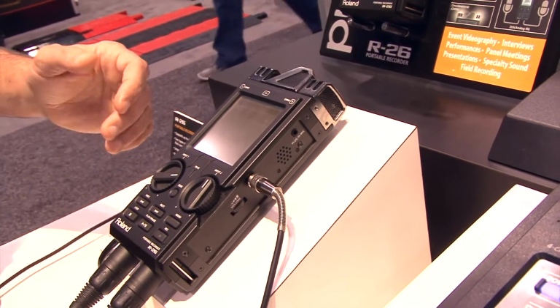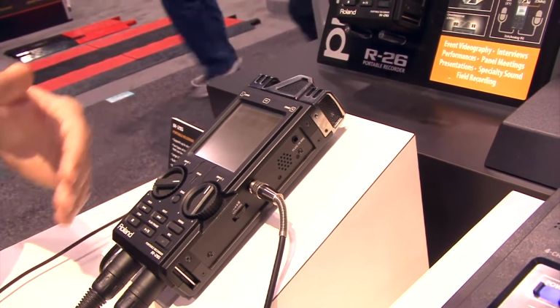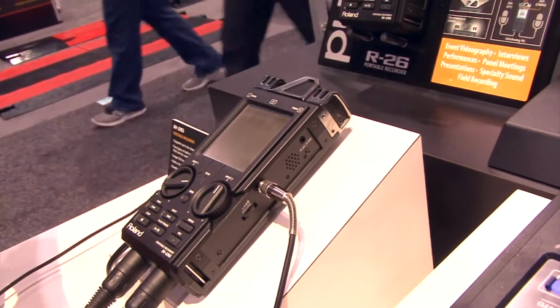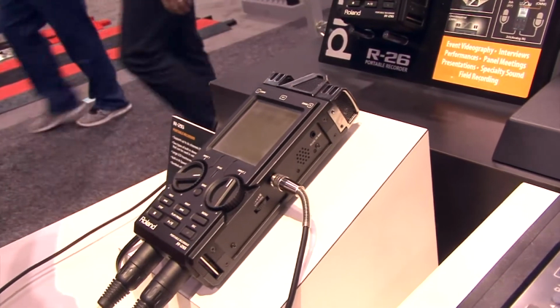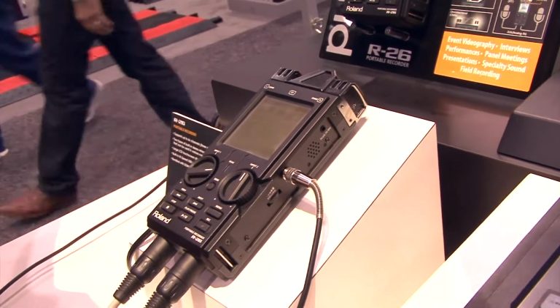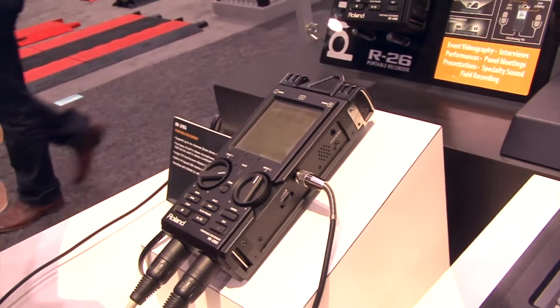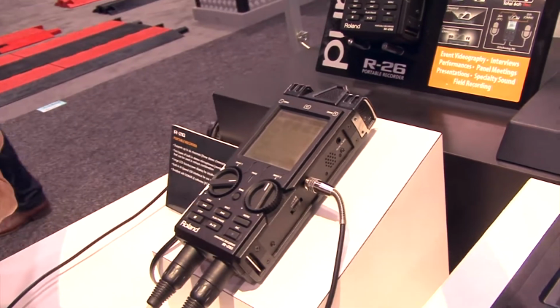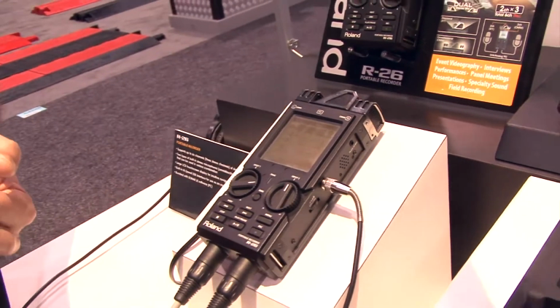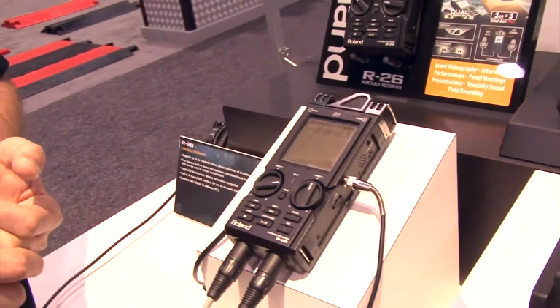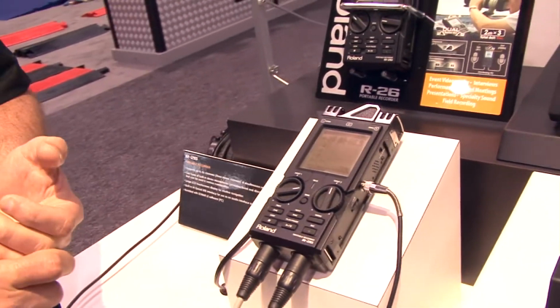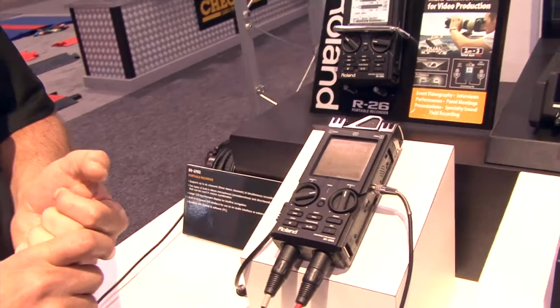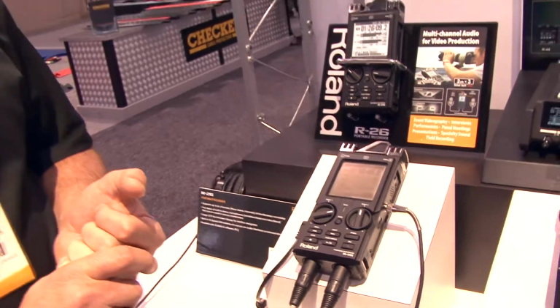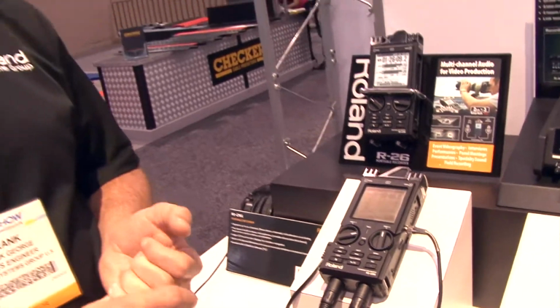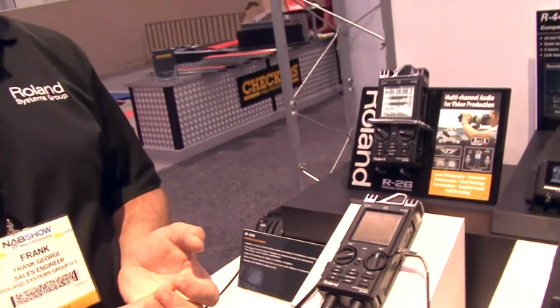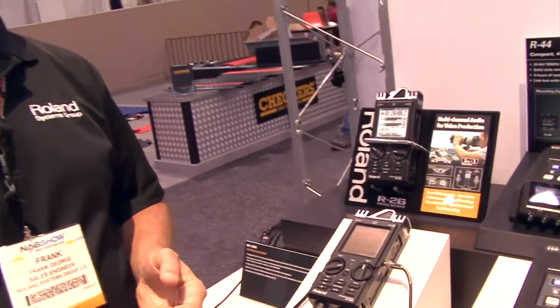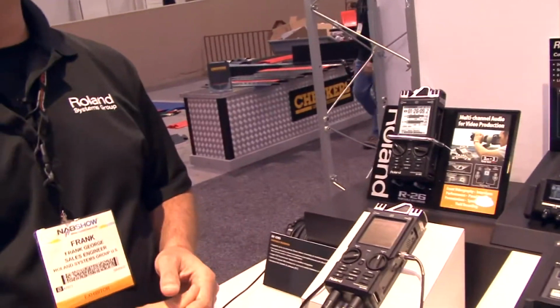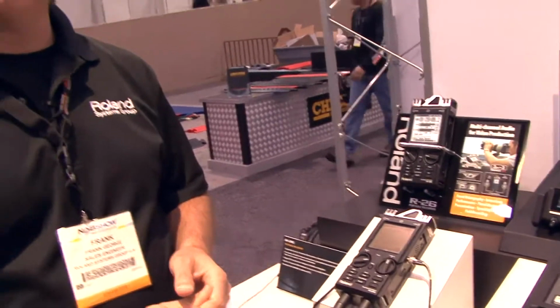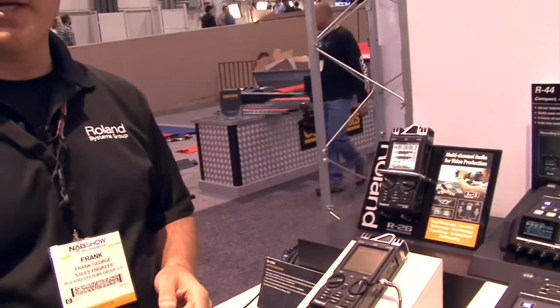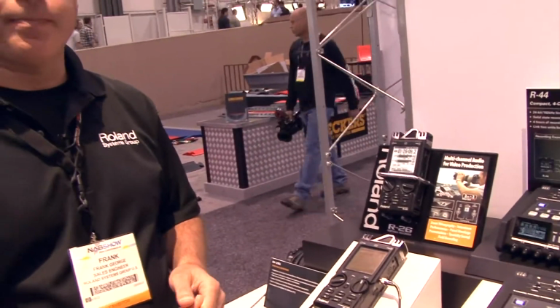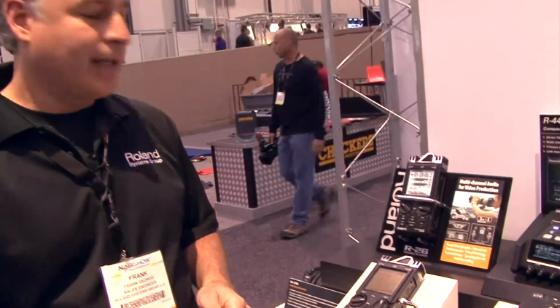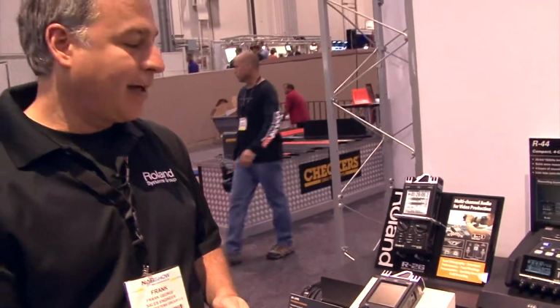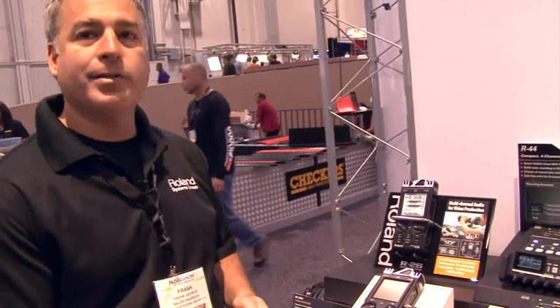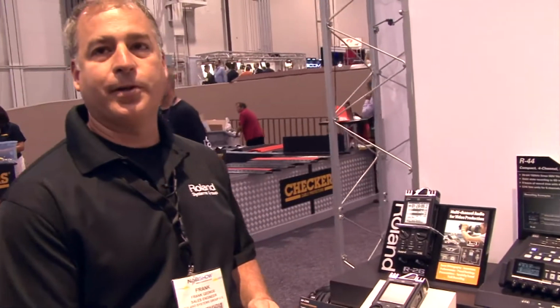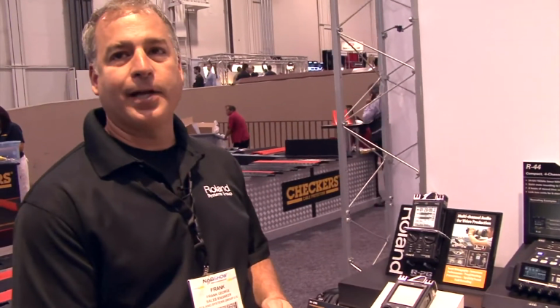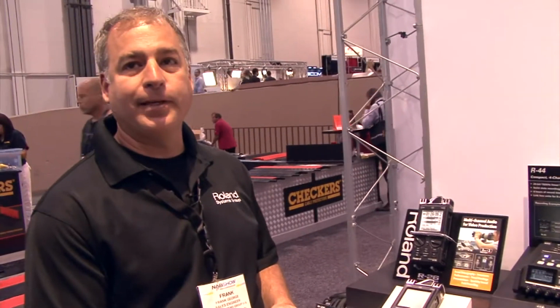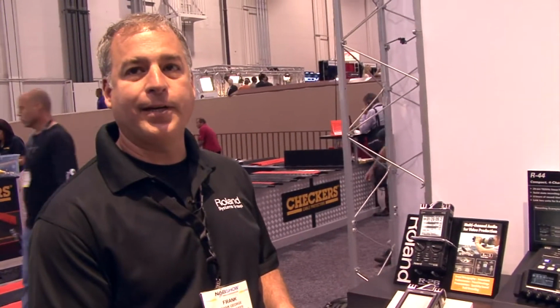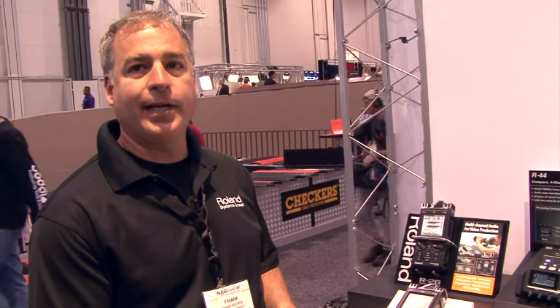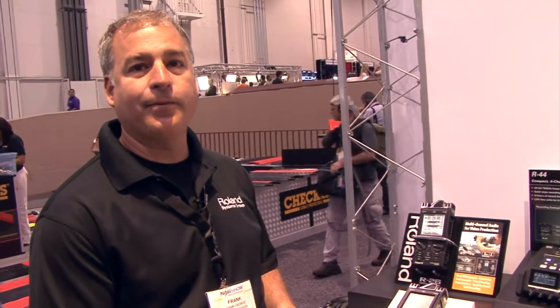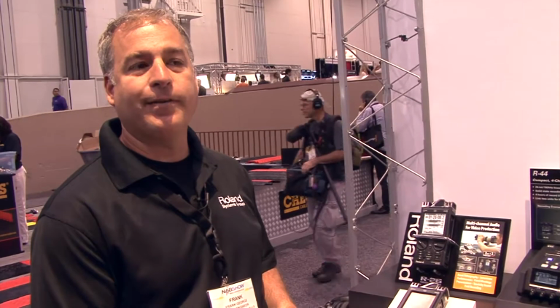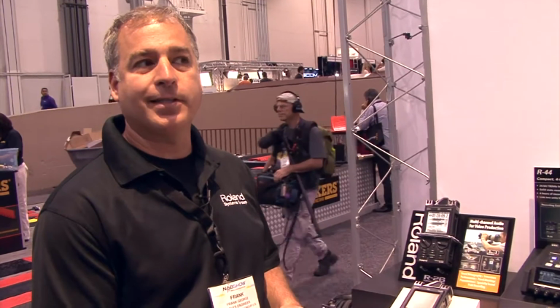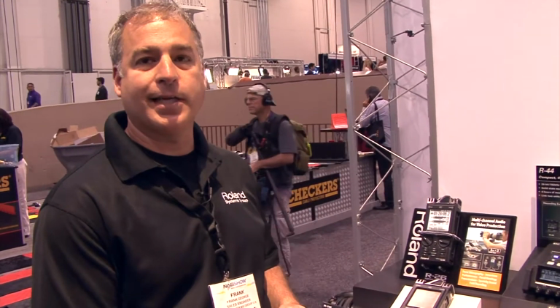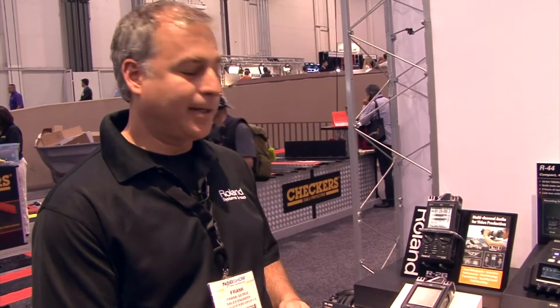All six channels can record at the same time up to 24-bit, 96k. It will also record MP3 and WAV files at the same time.